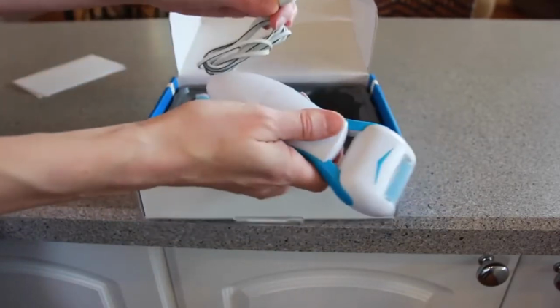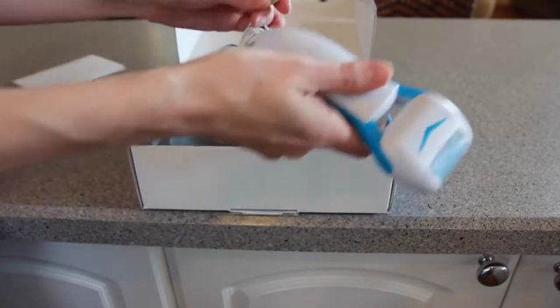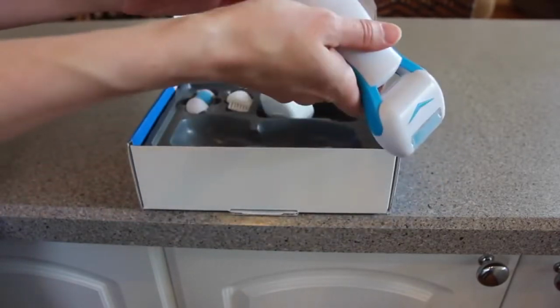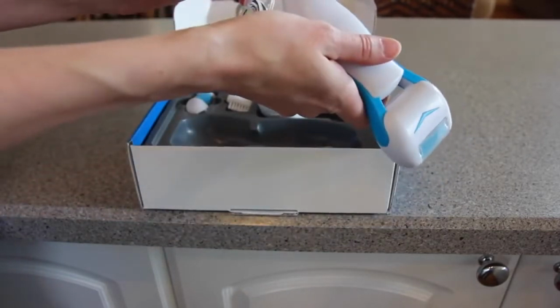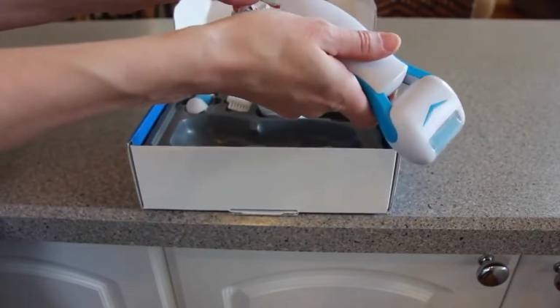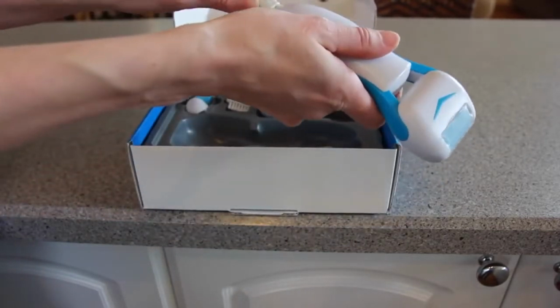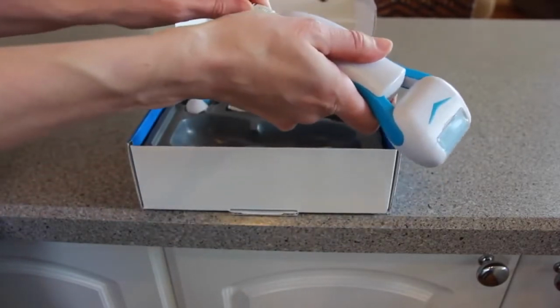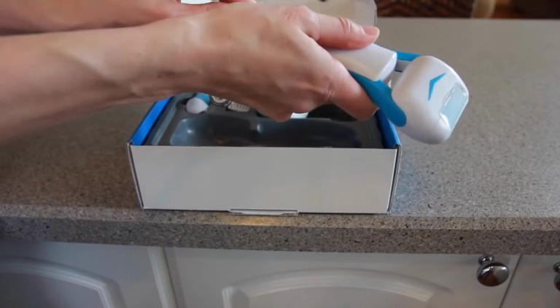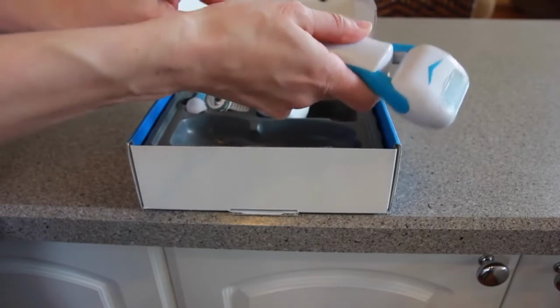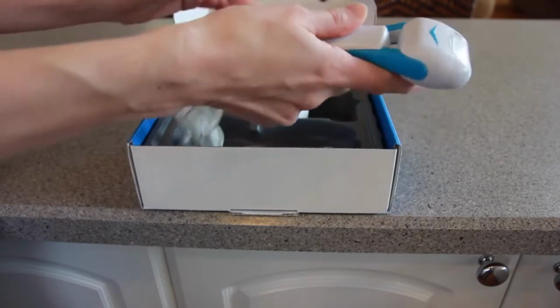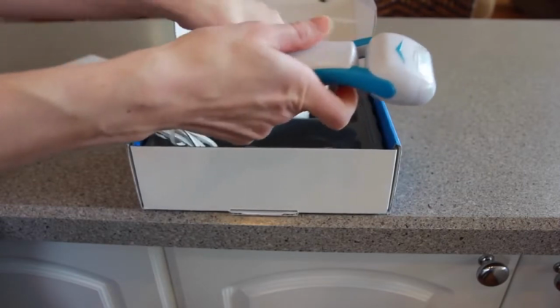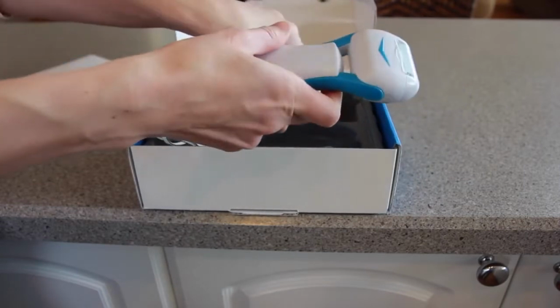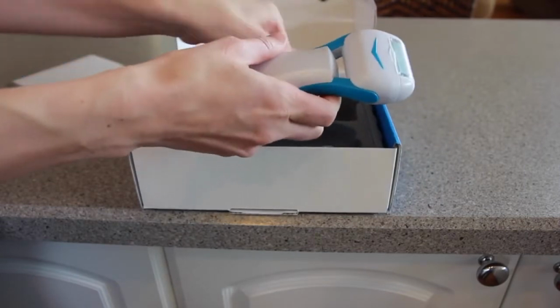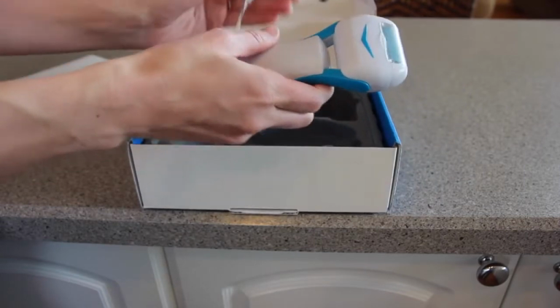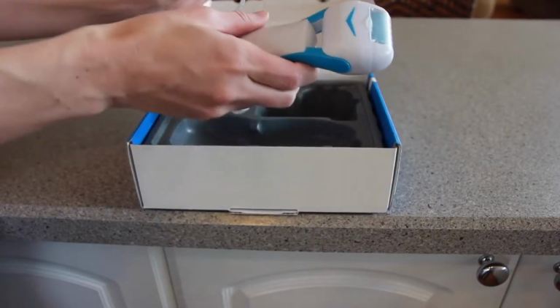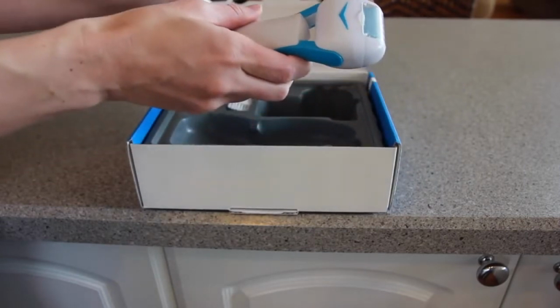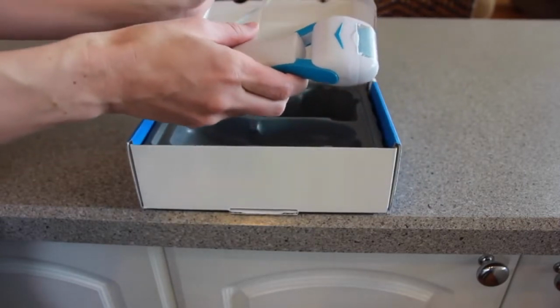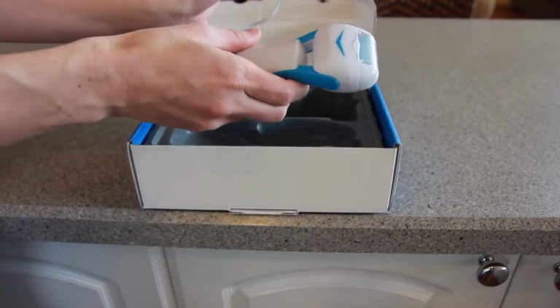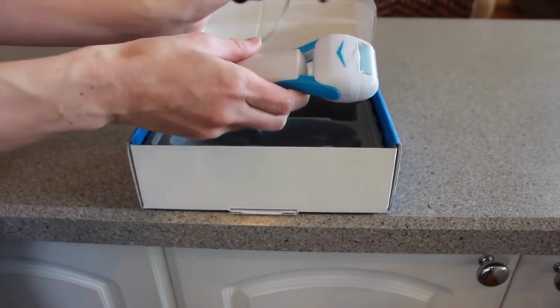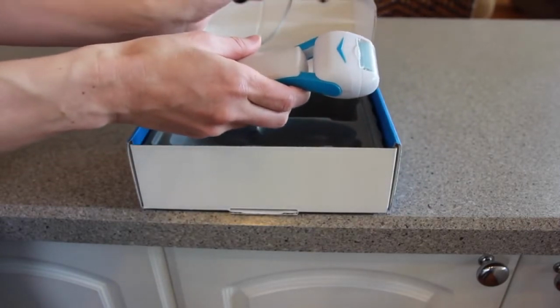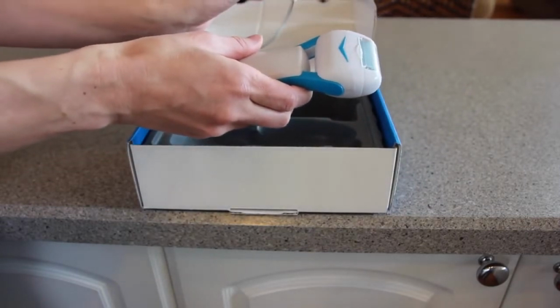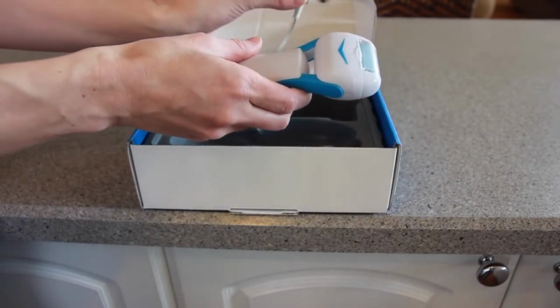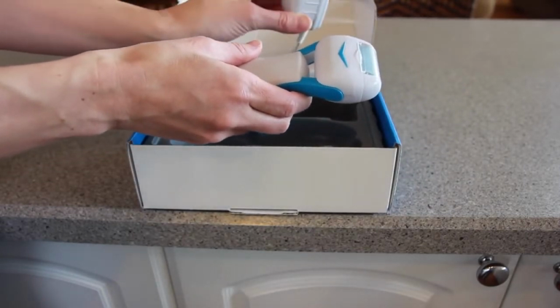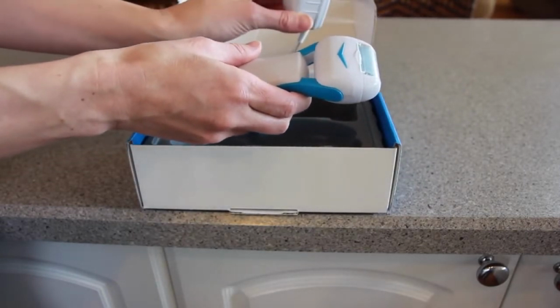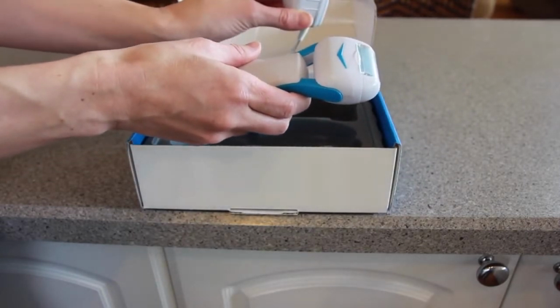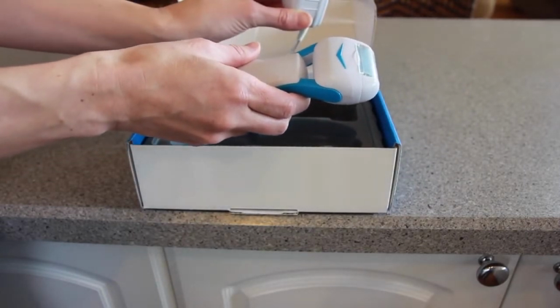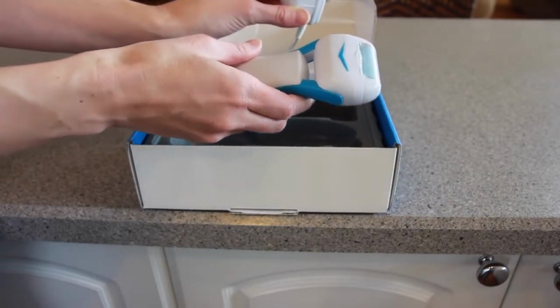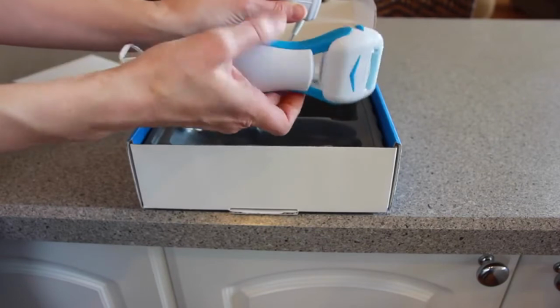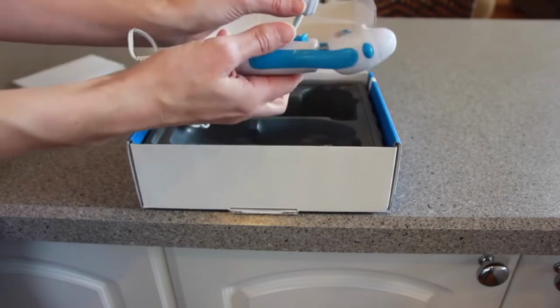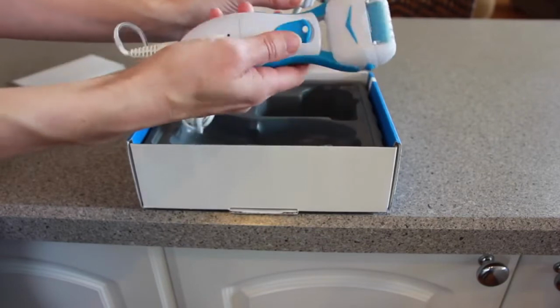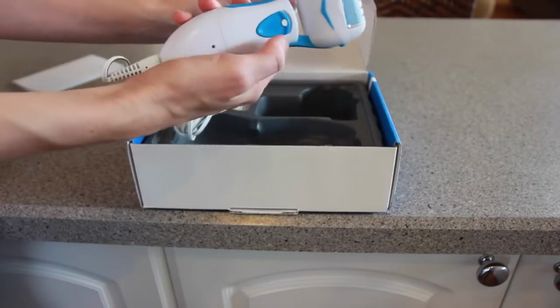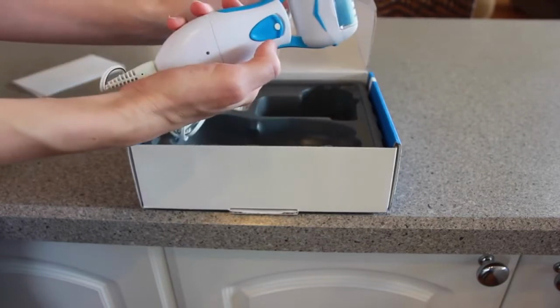Before using for the first time, or if it's been a while since you used it last, you'll need to fully charge it. Once it's fully charged, you can use it for 30 minutes at a time.